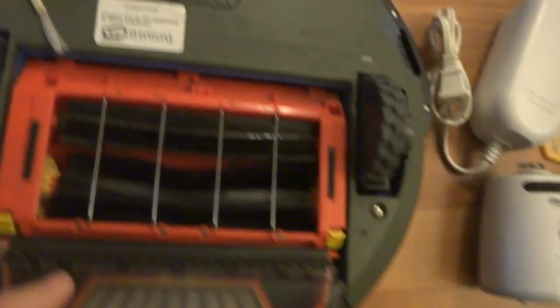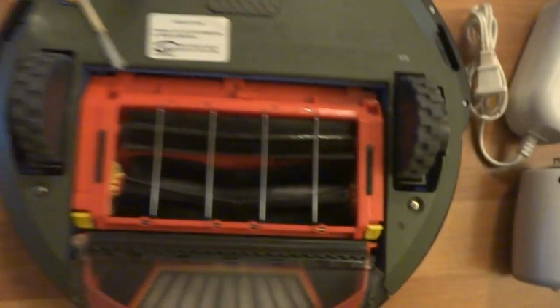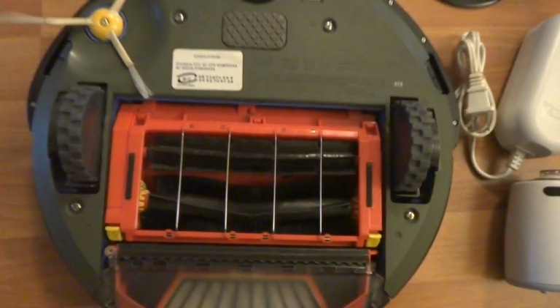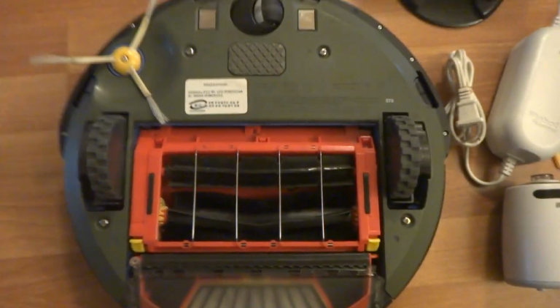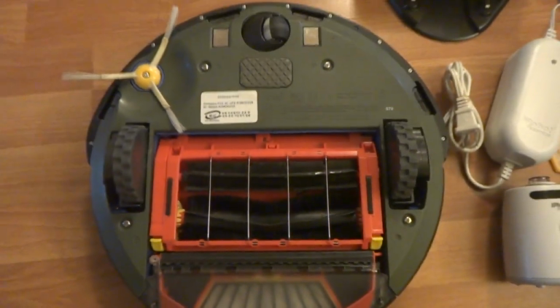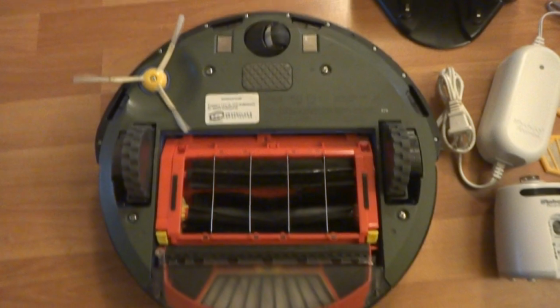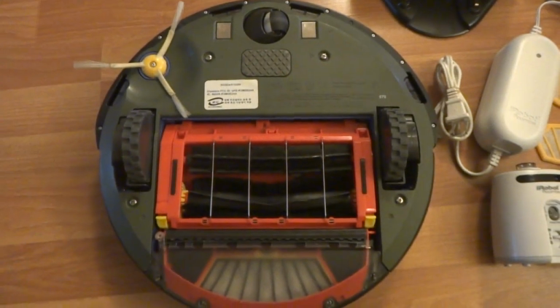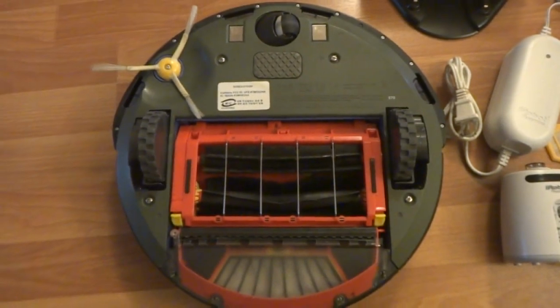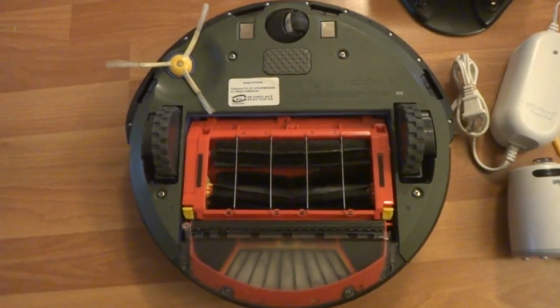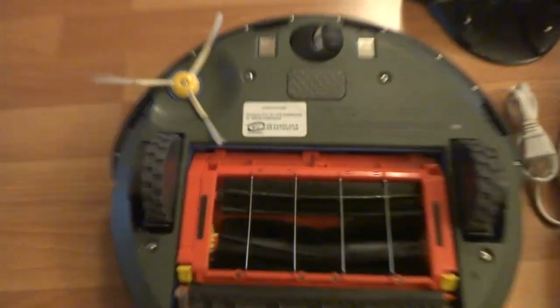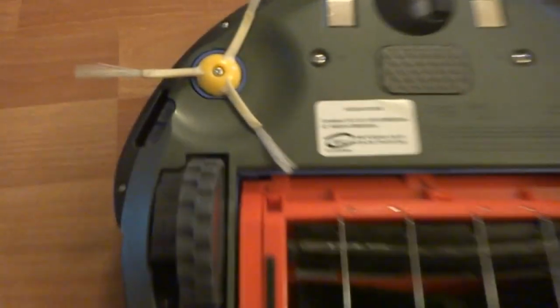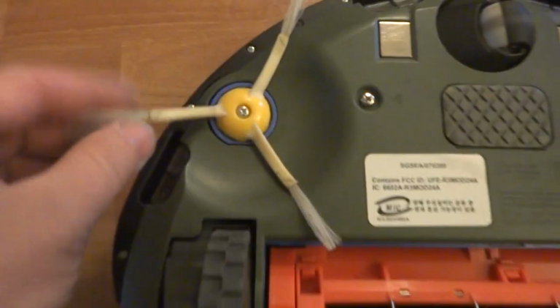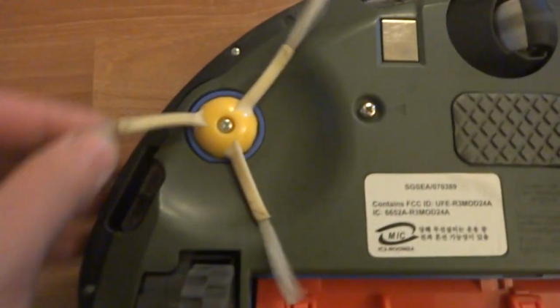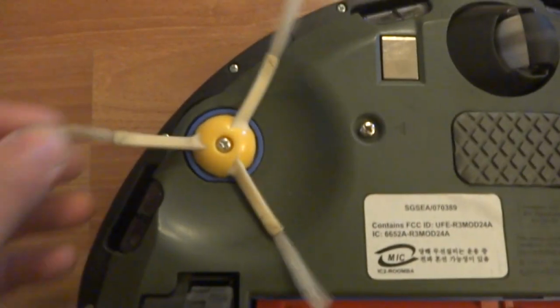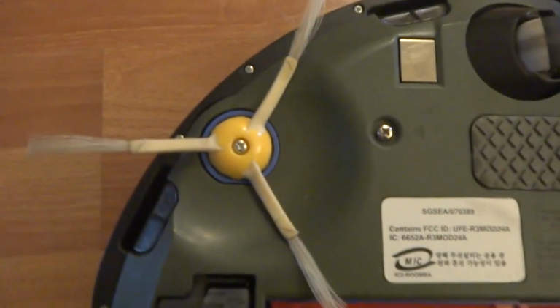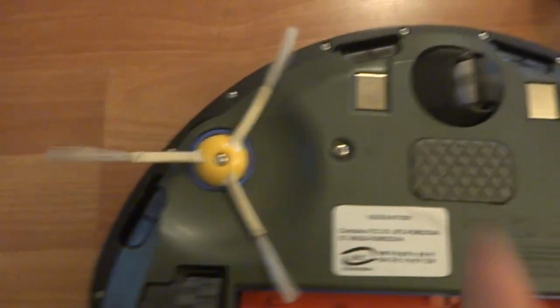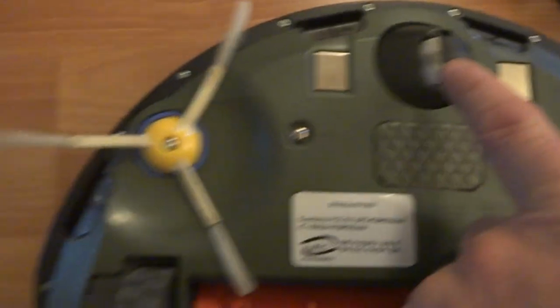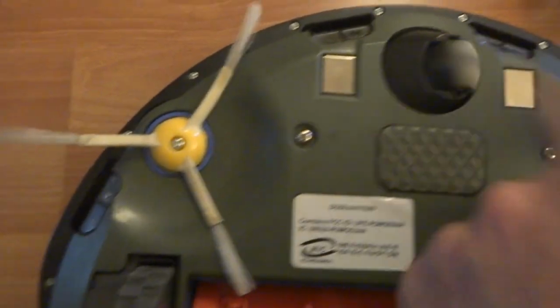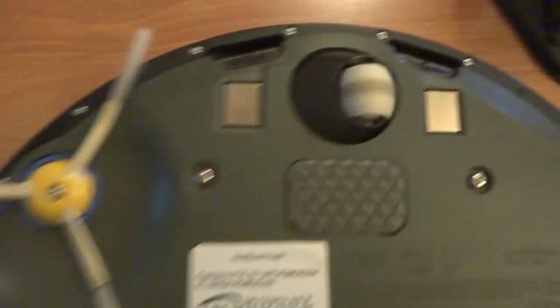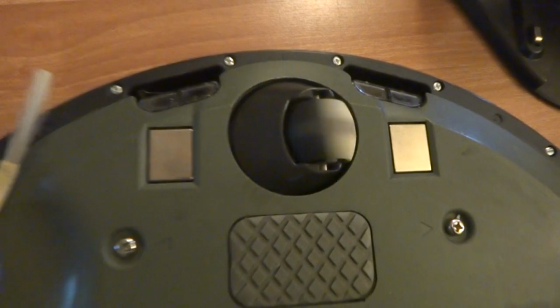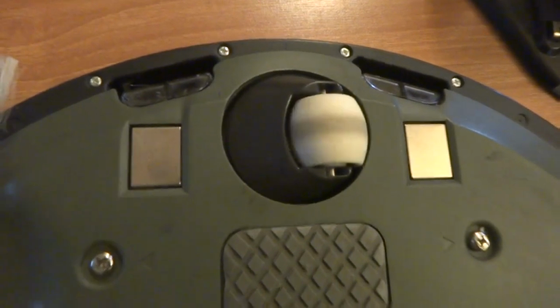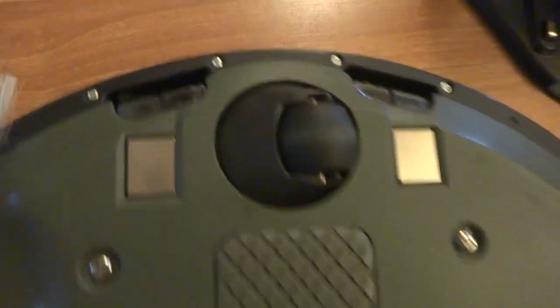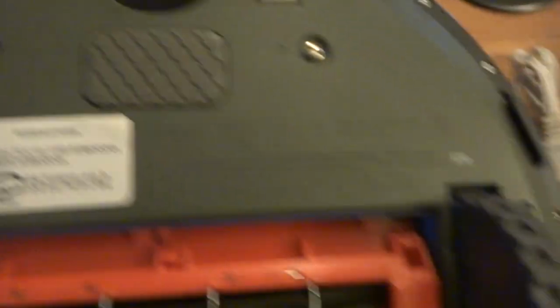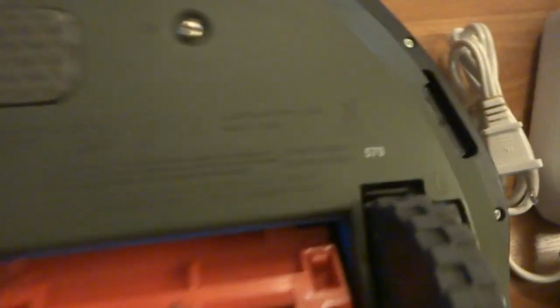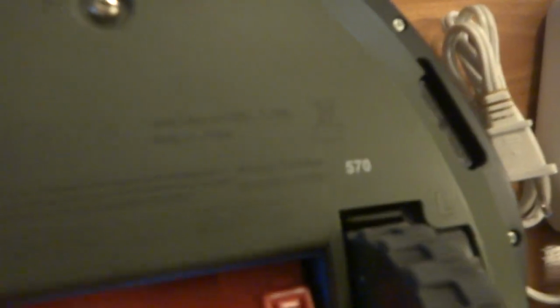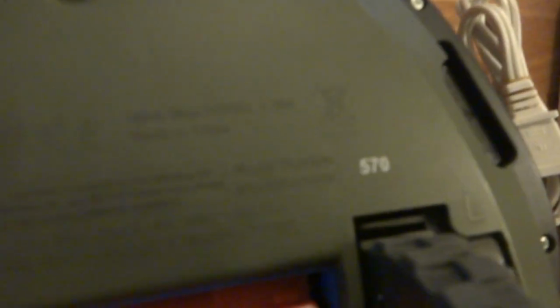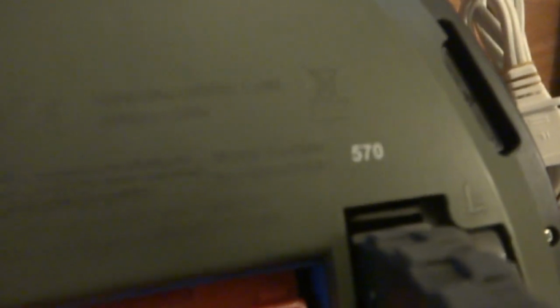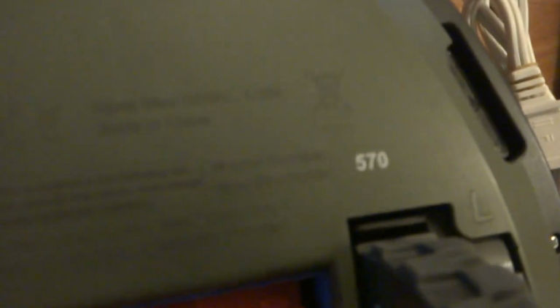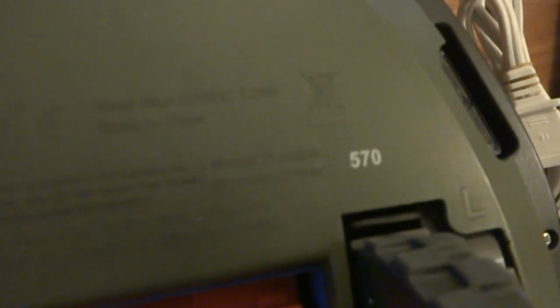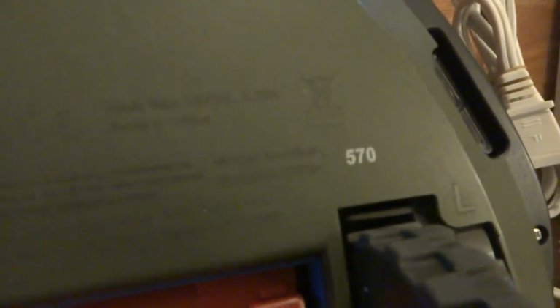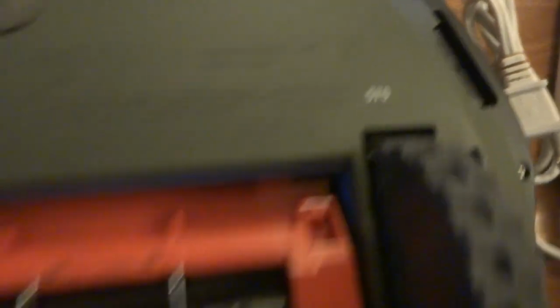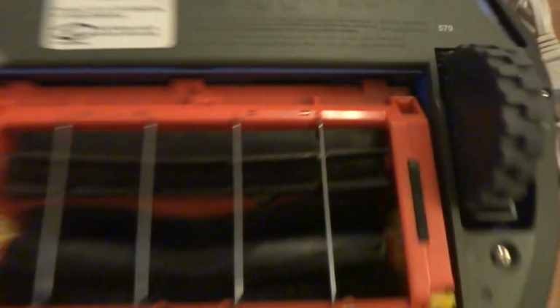So there's the bottom side — it's got a three-legged brush here, it's in excellent shape. The front wheel is in great shape. It's the 570 retail model.